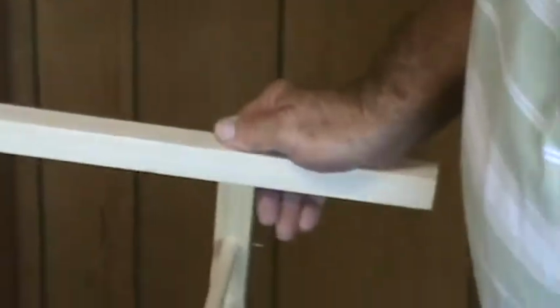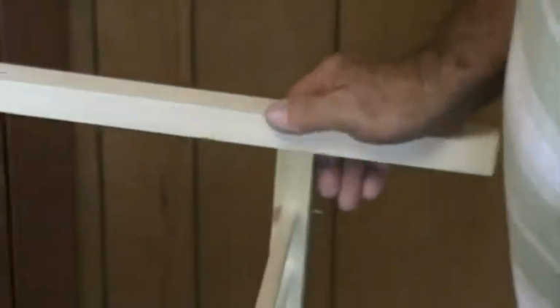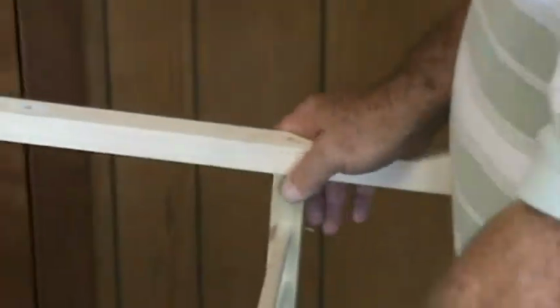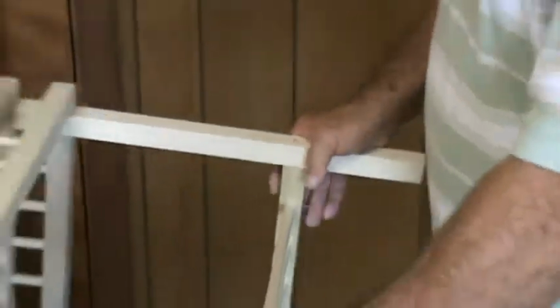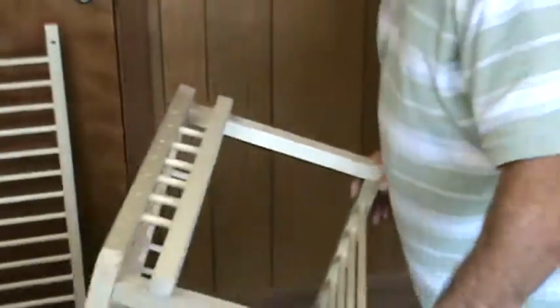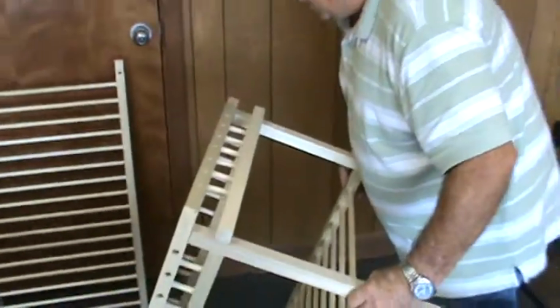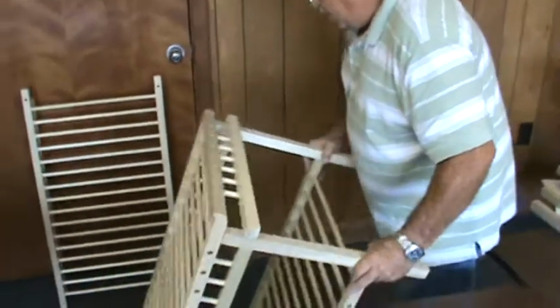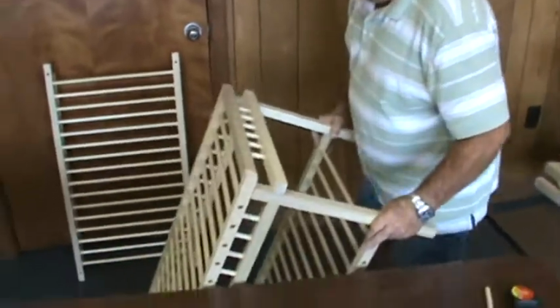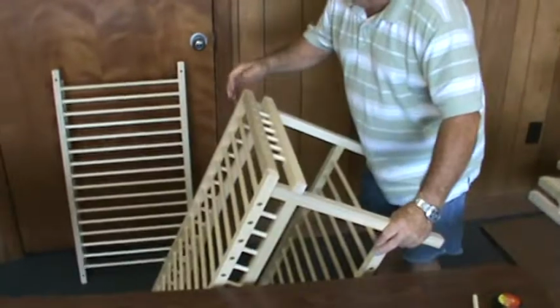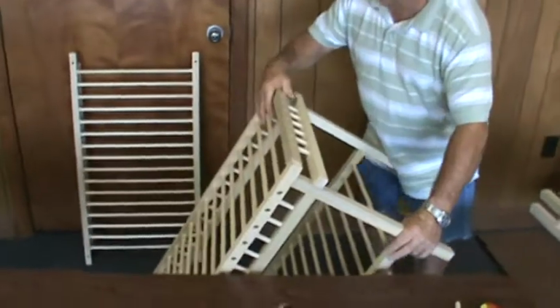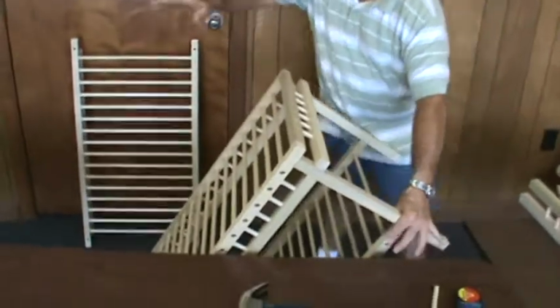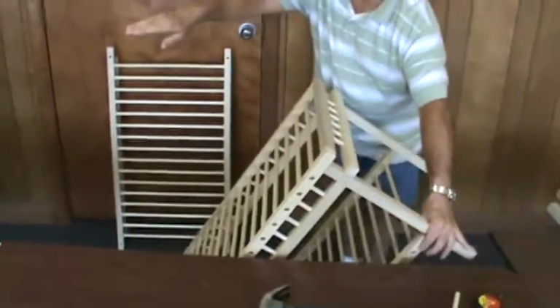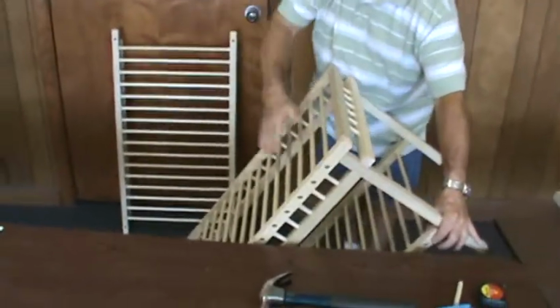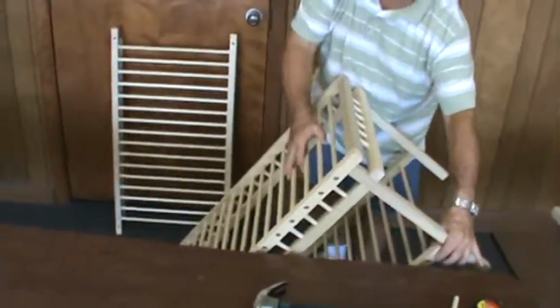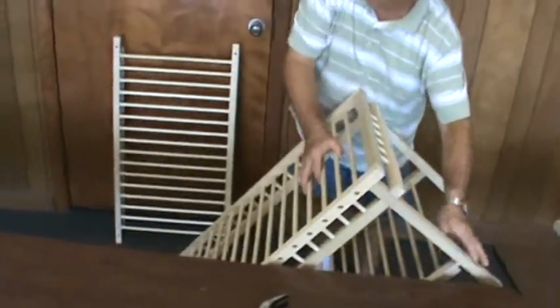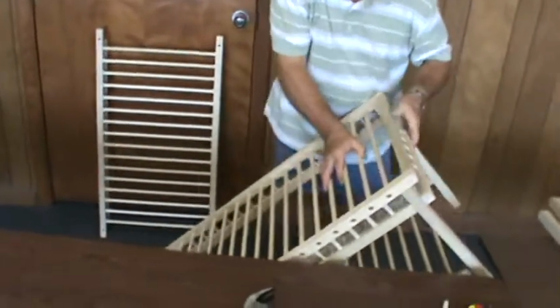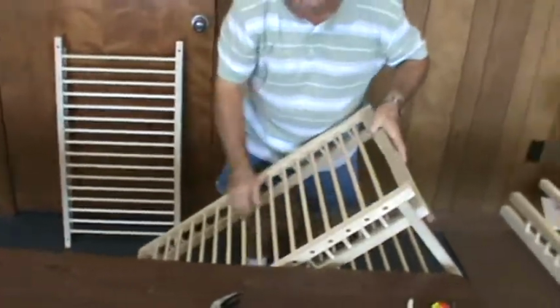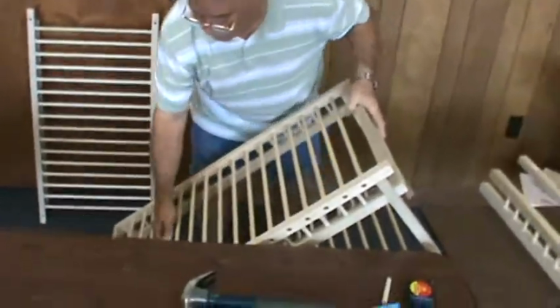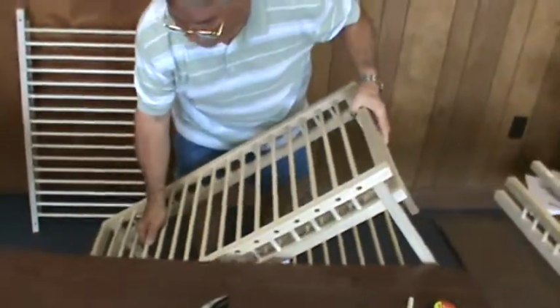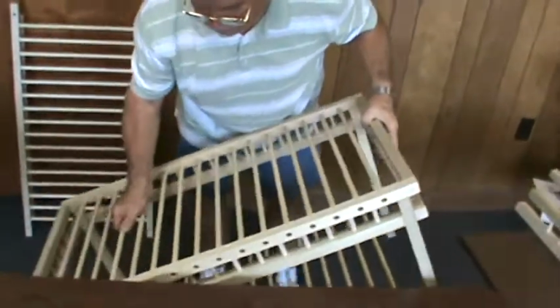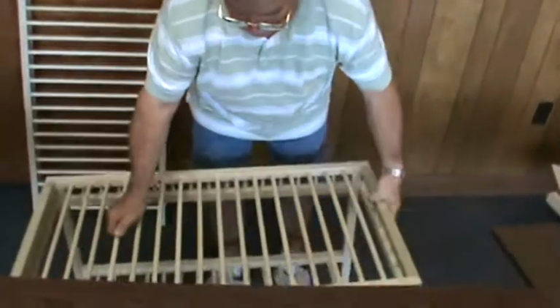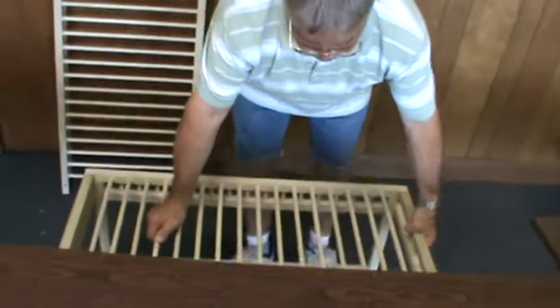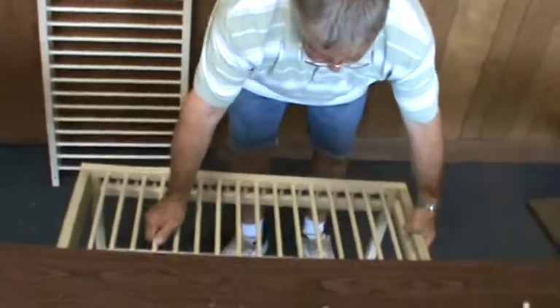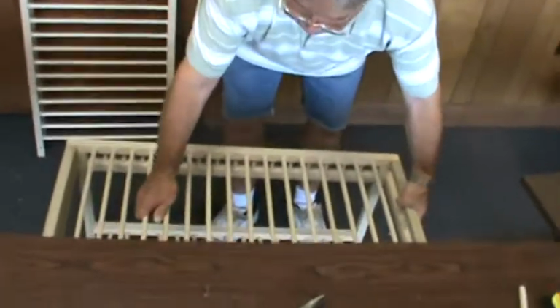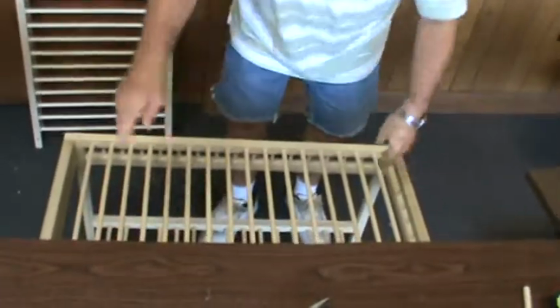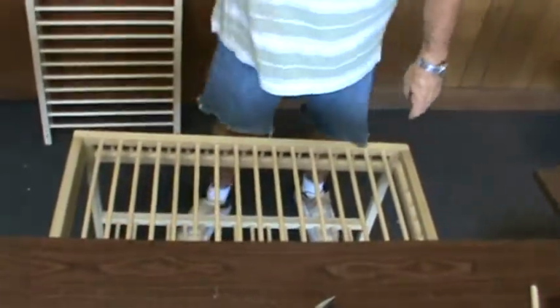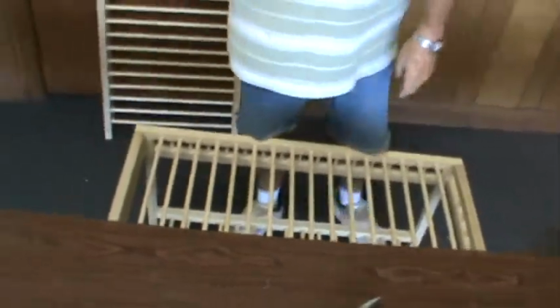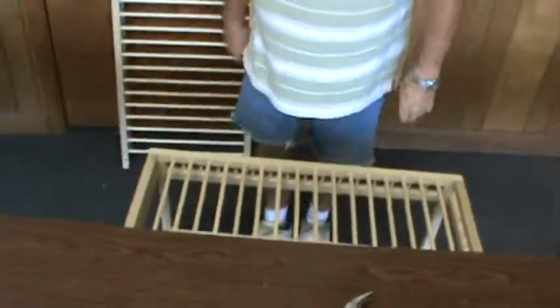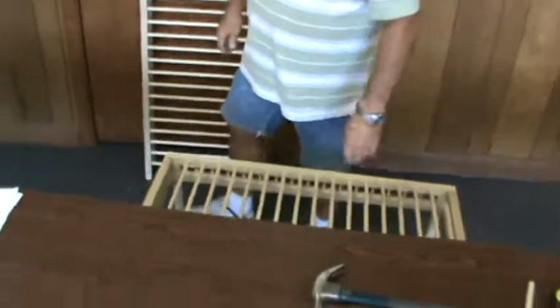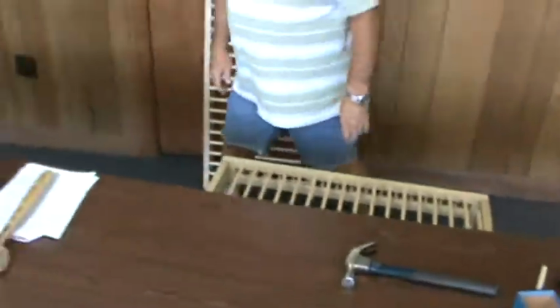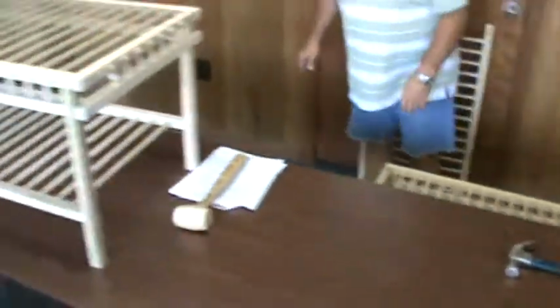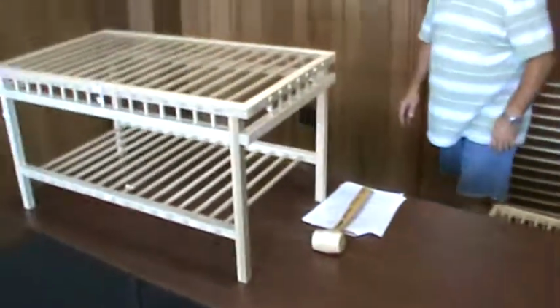When you're finished, you're going to have your table just like you see it right there. Everything will be completed.